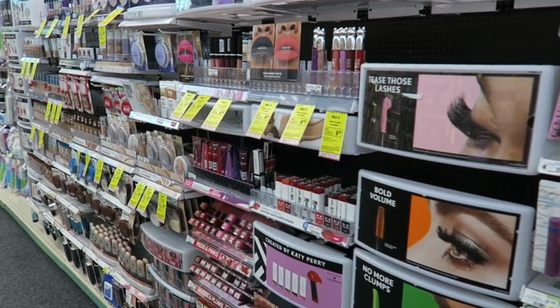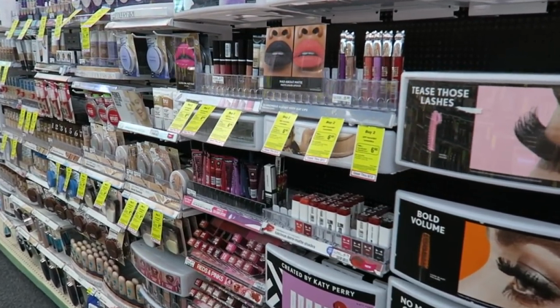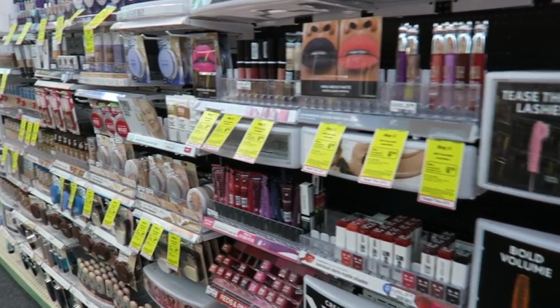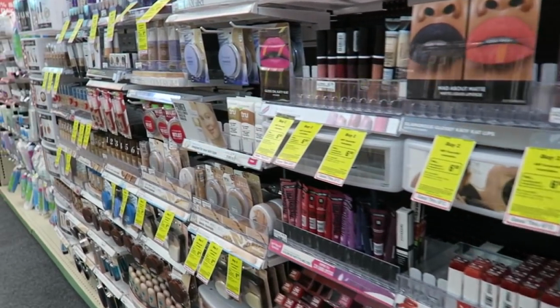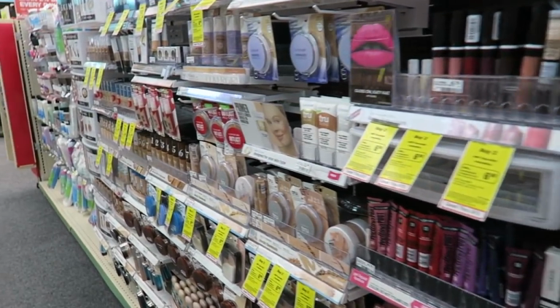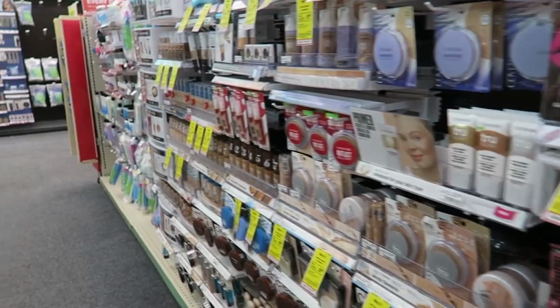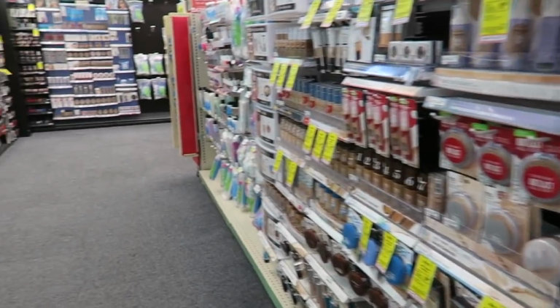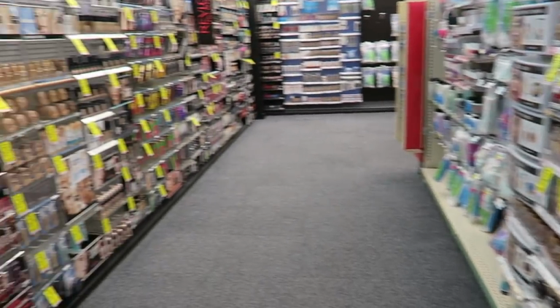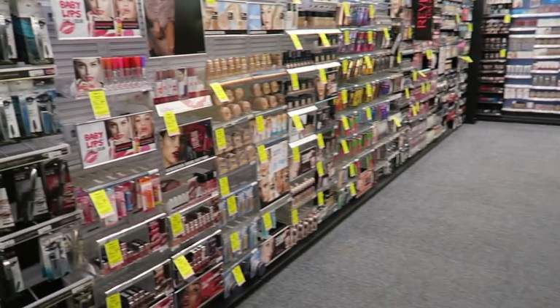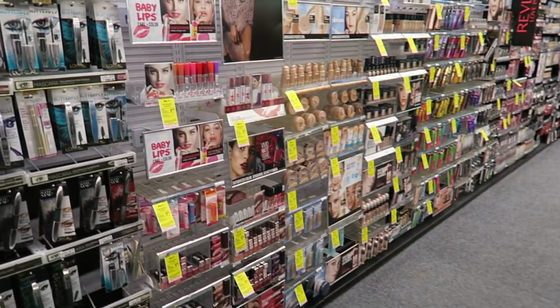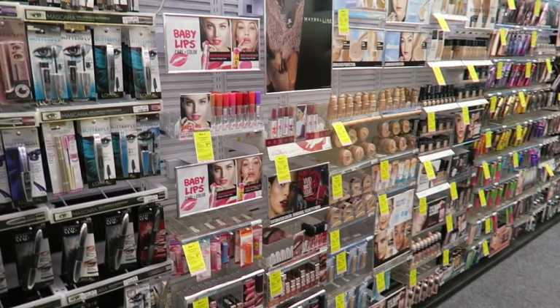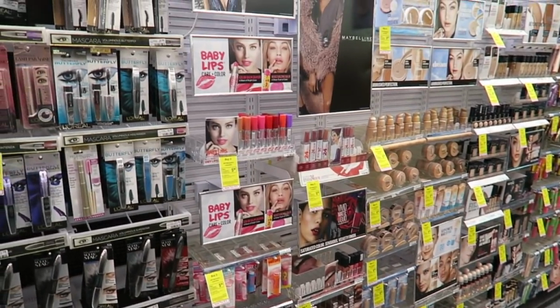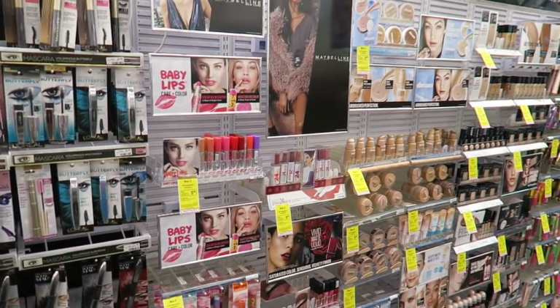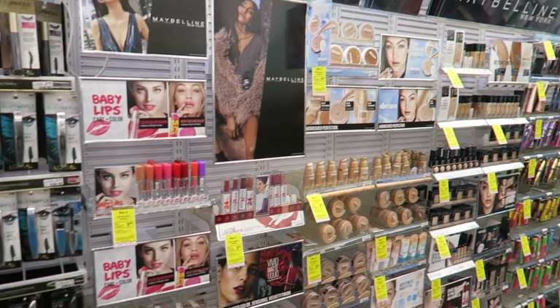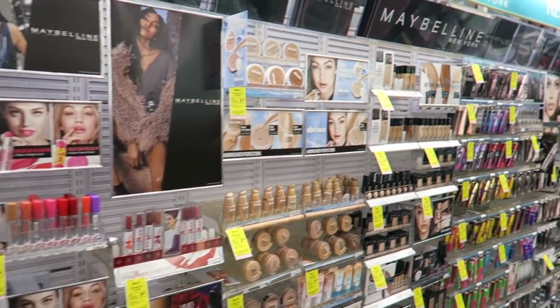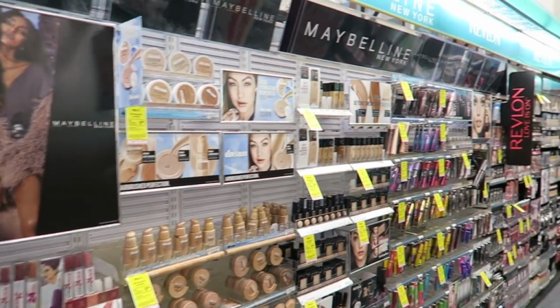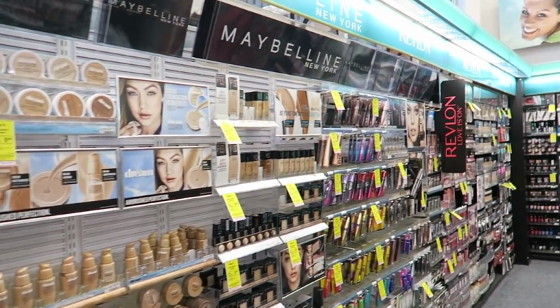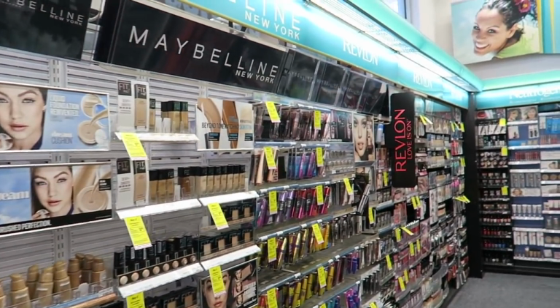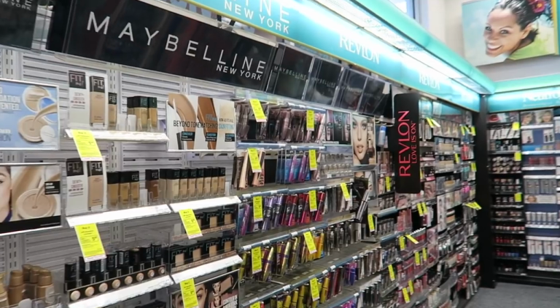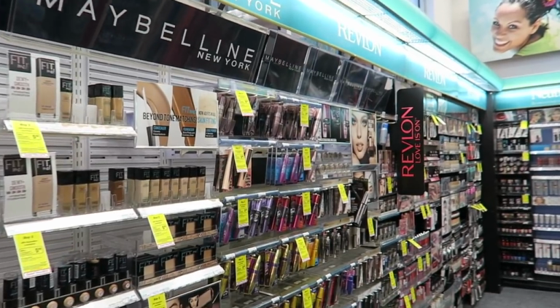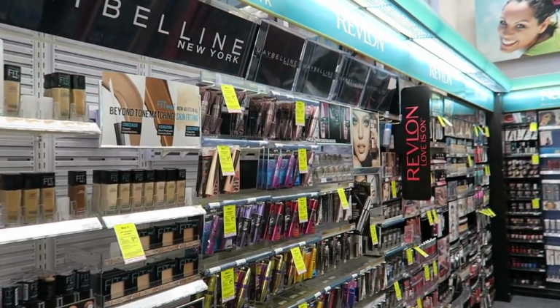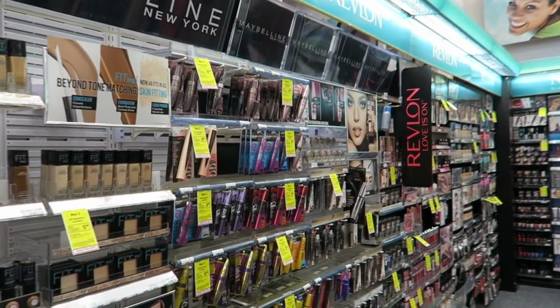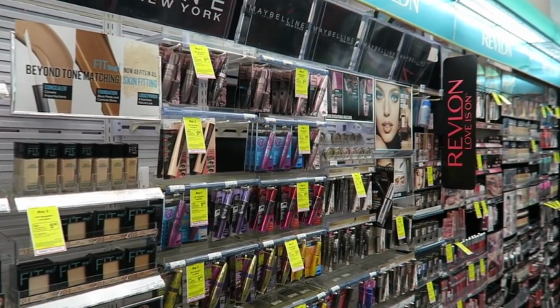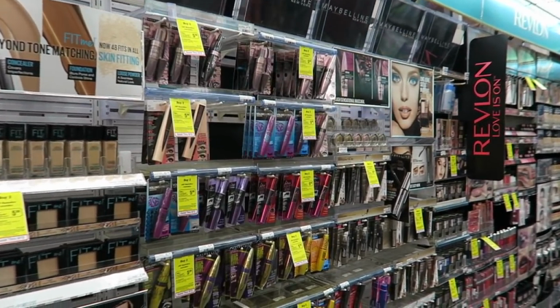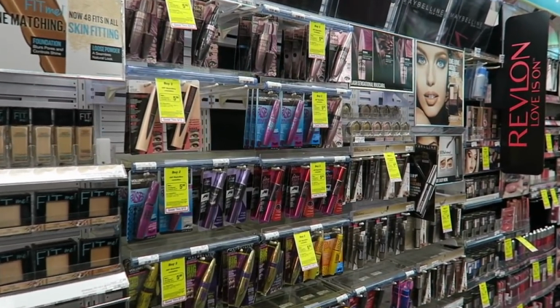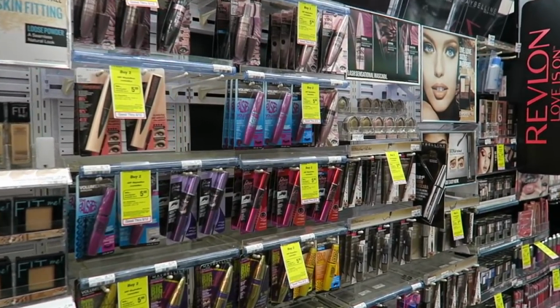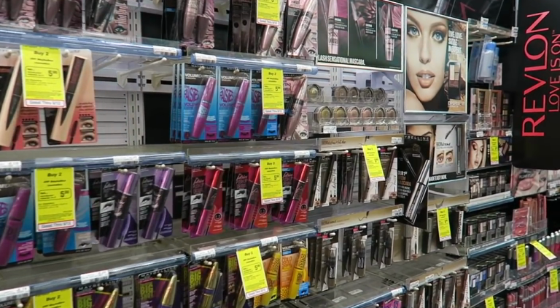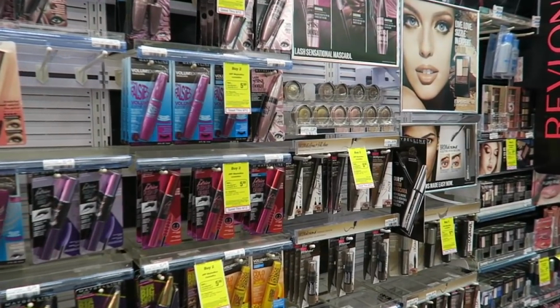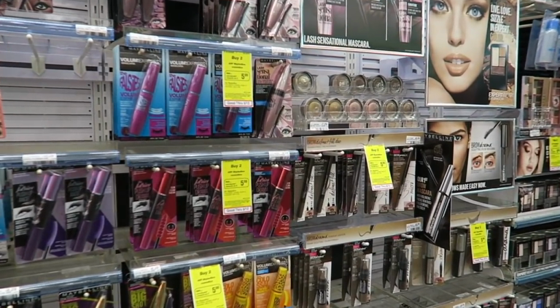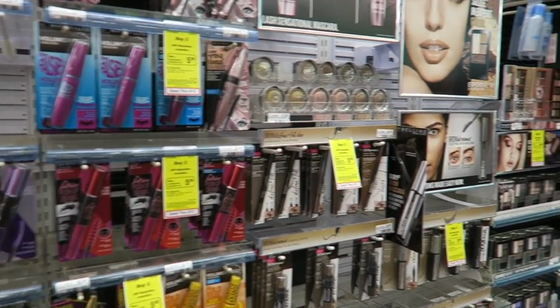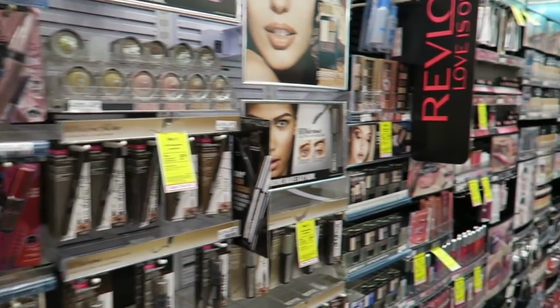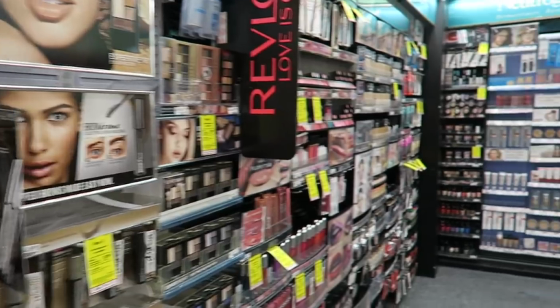All different makes — Maybelline, L'Oreal, Revlon, Neutrogena. They've always got some kind of deals going on as well.